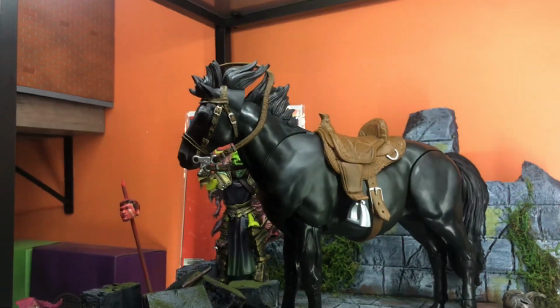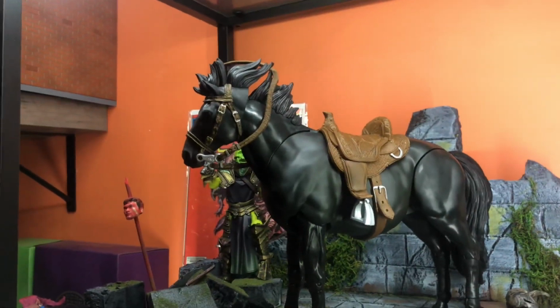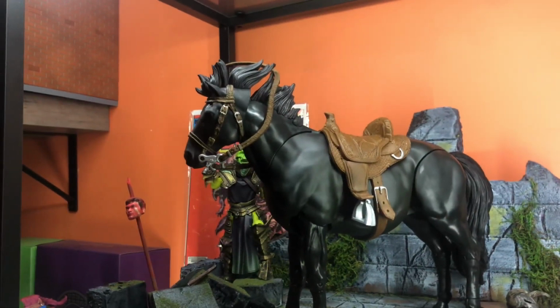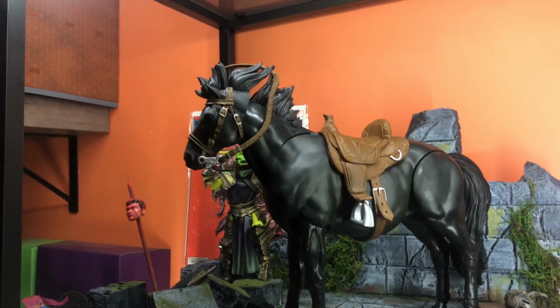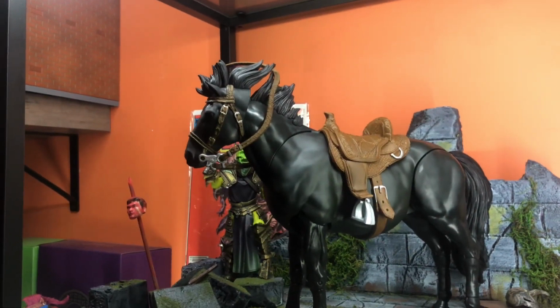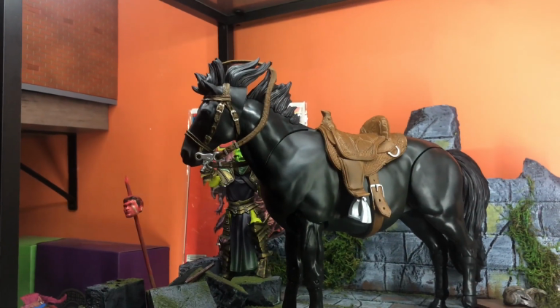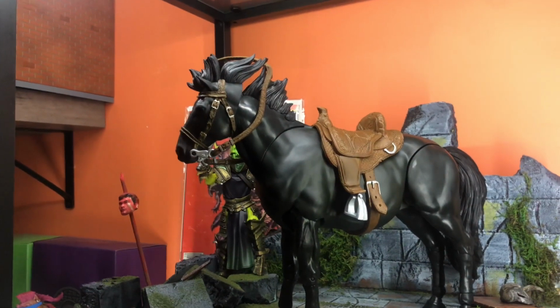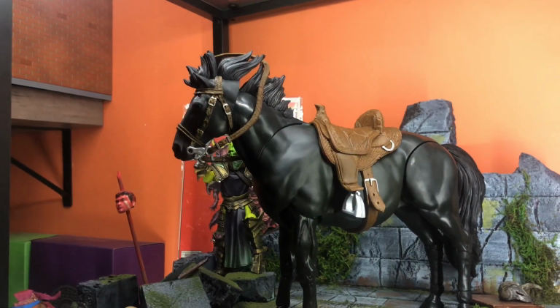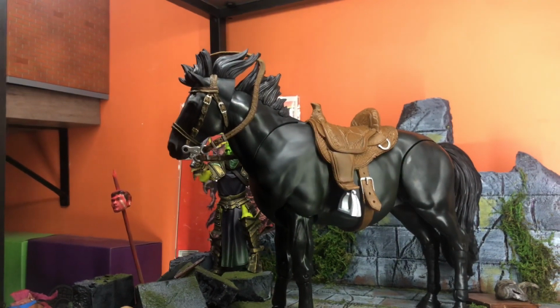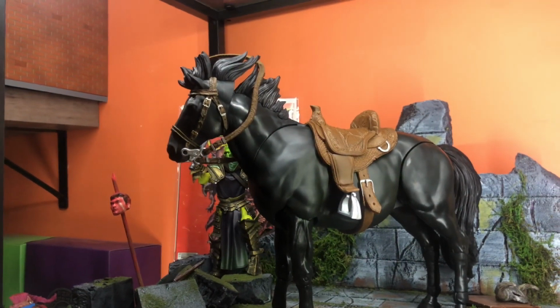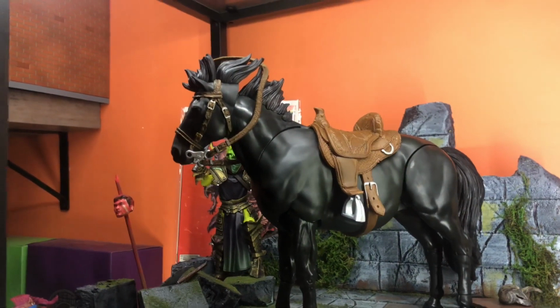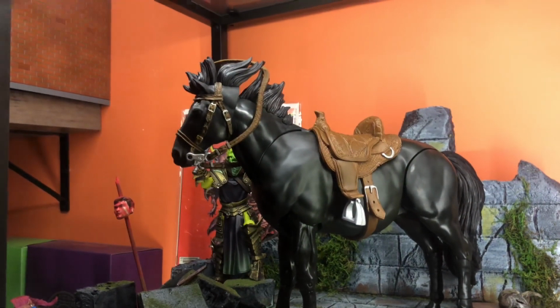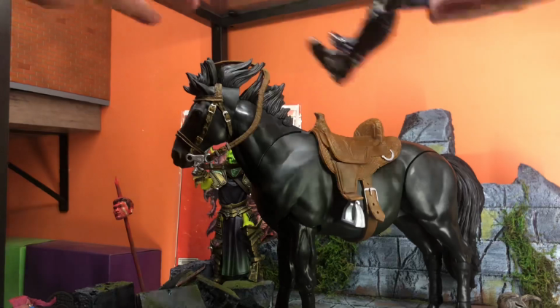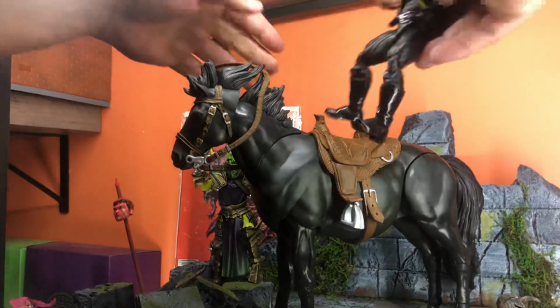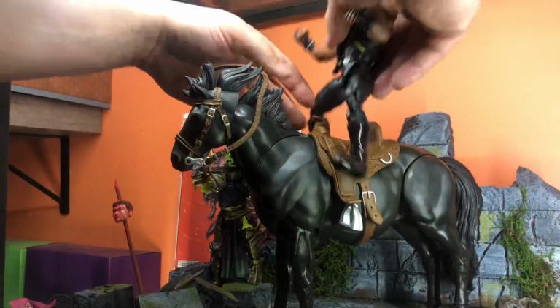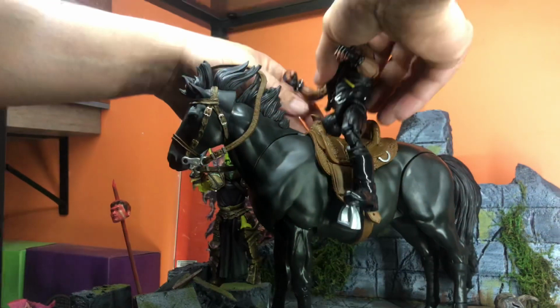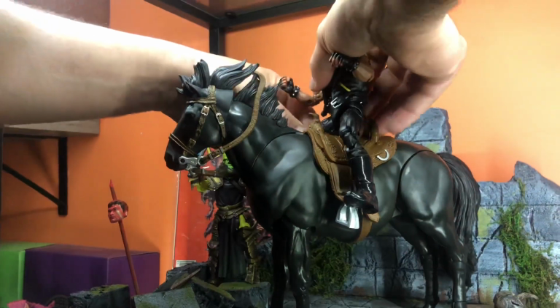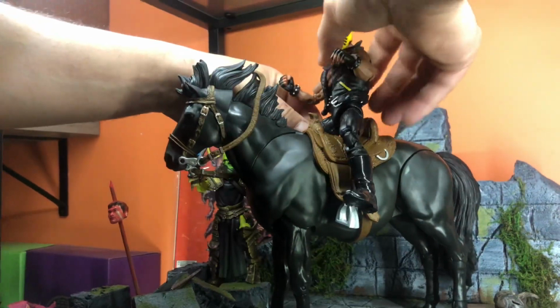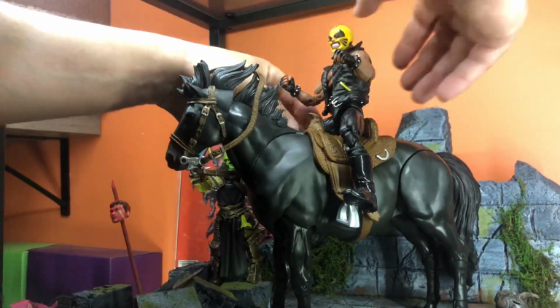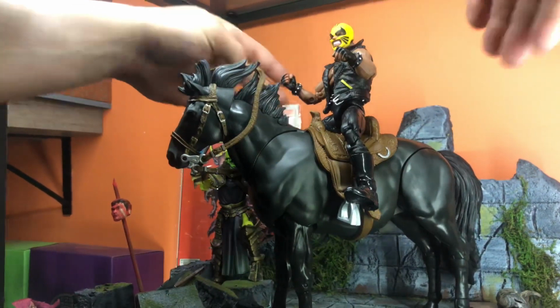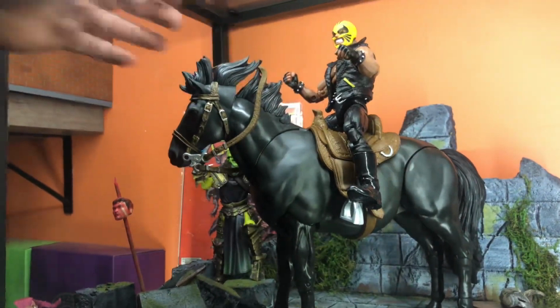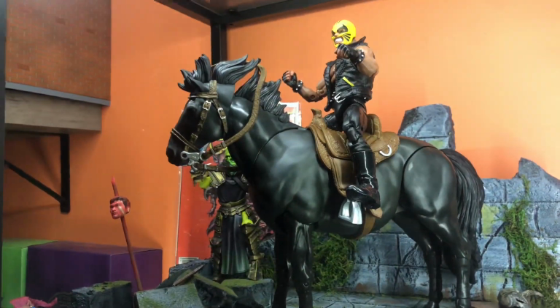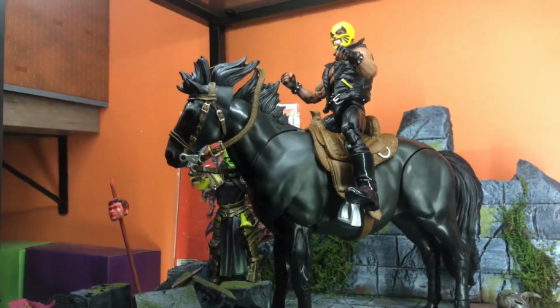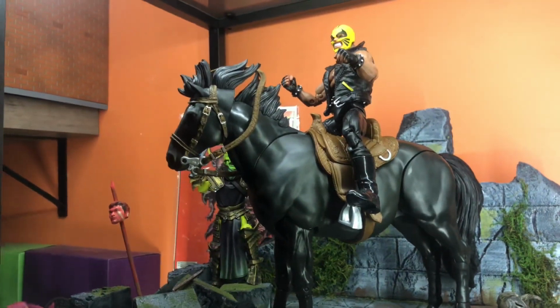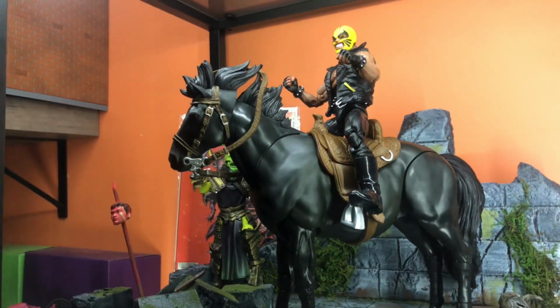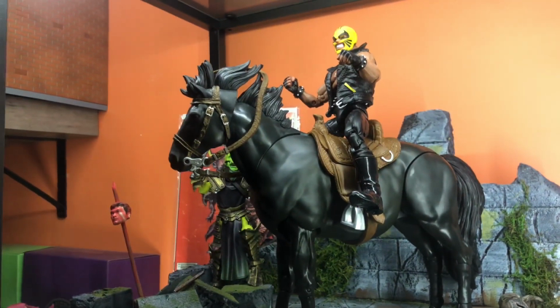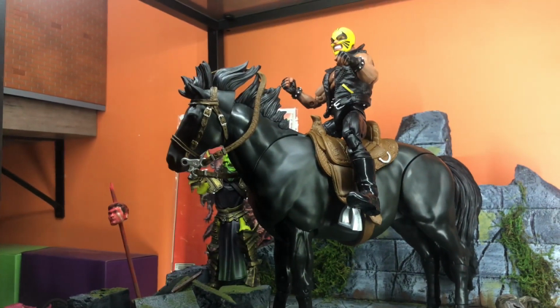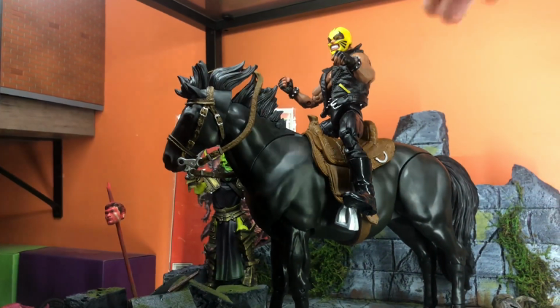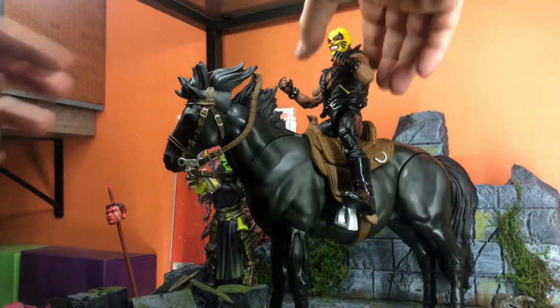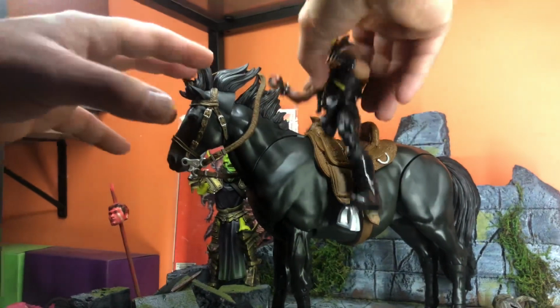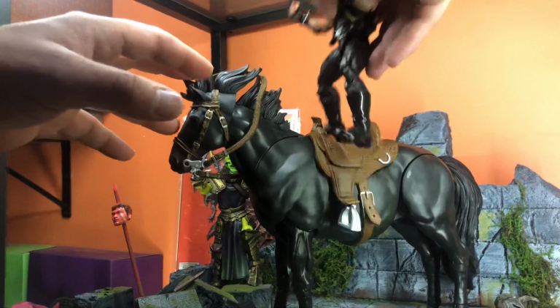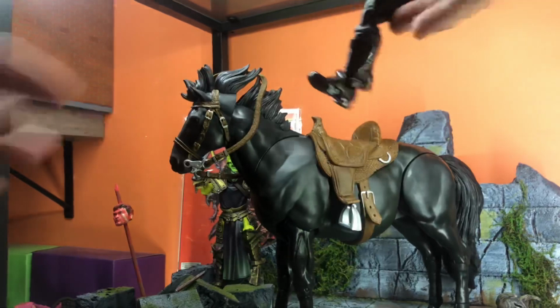What about a Marvel Legend? That looks pretty good. Colors match.